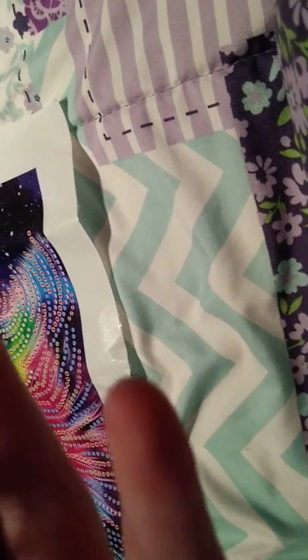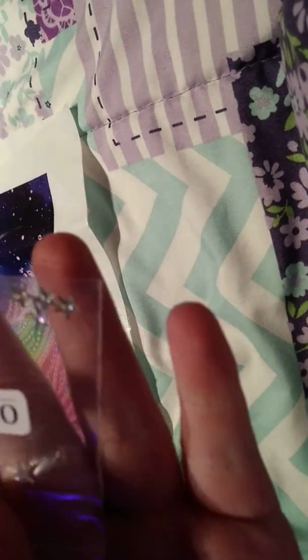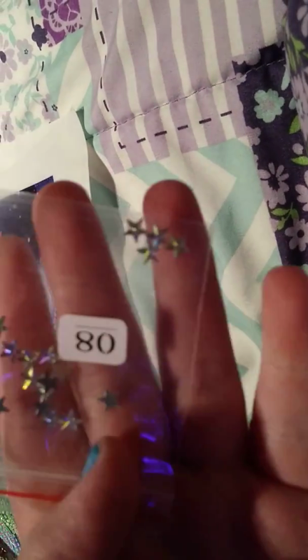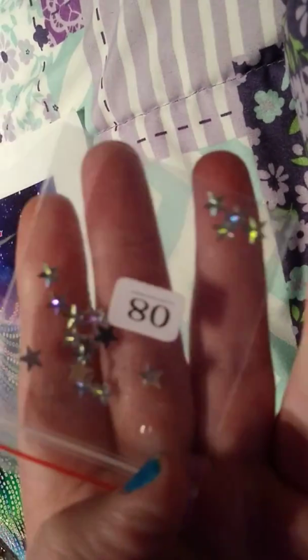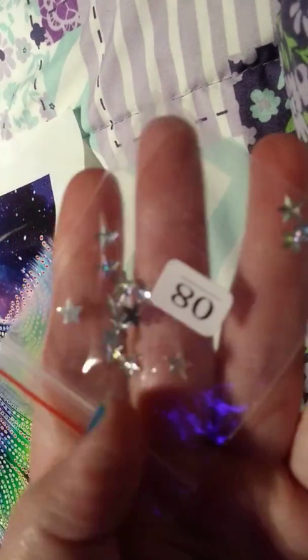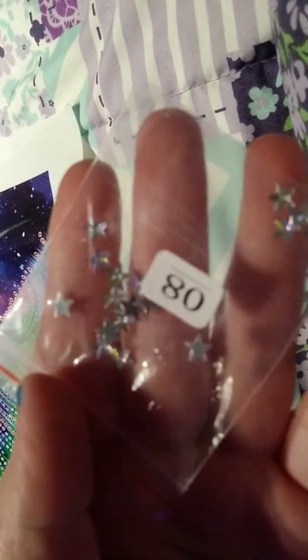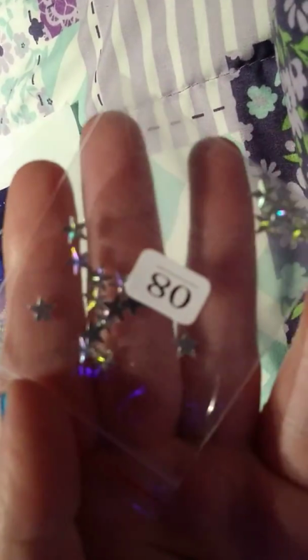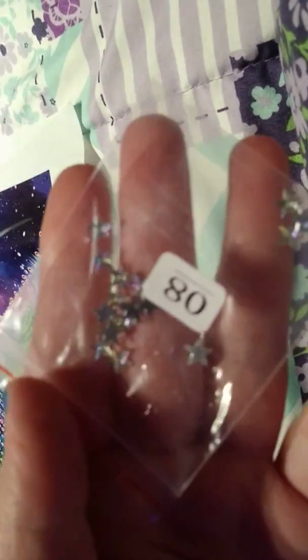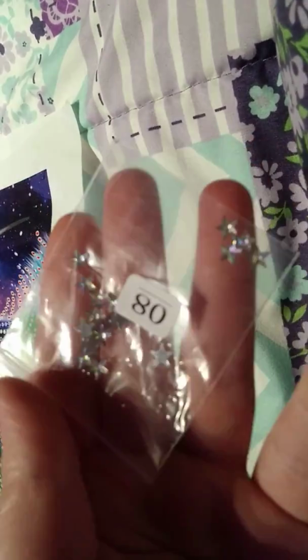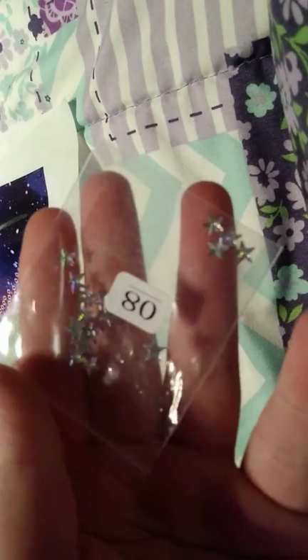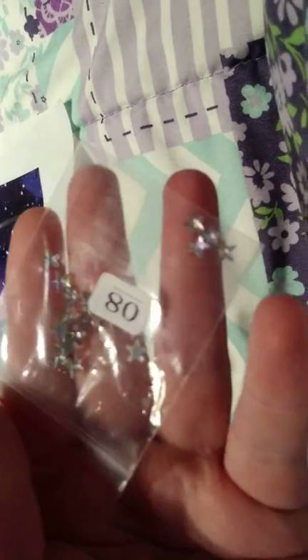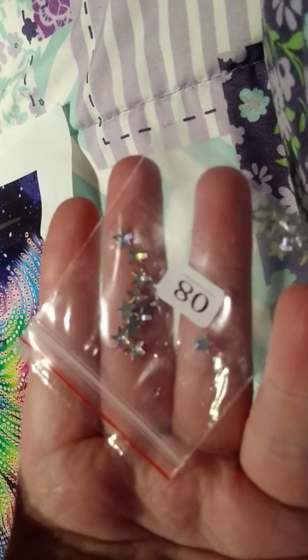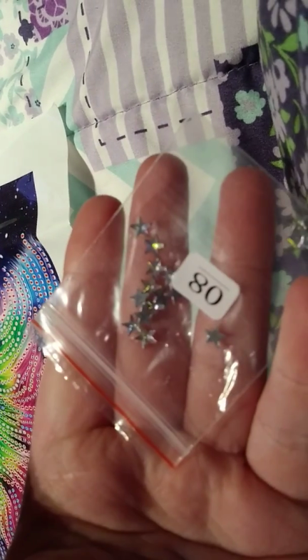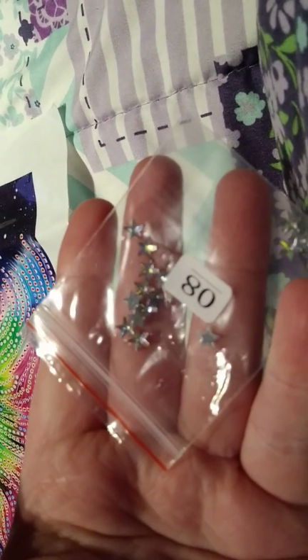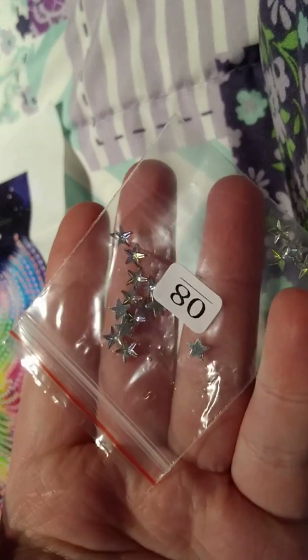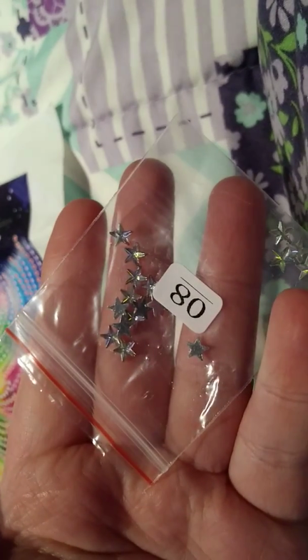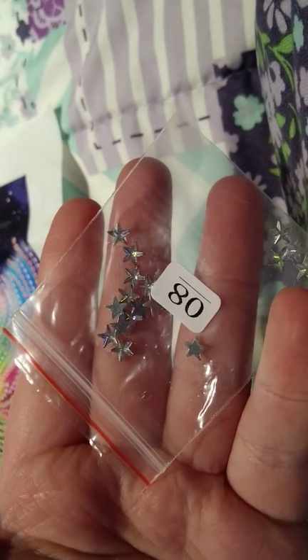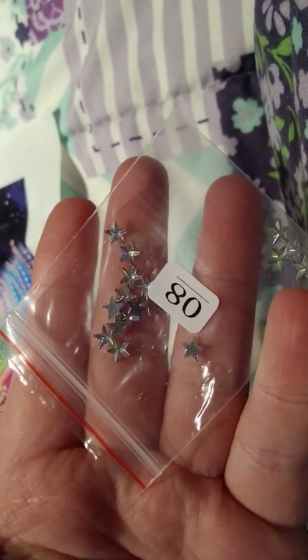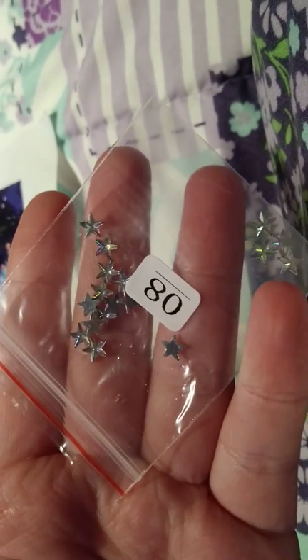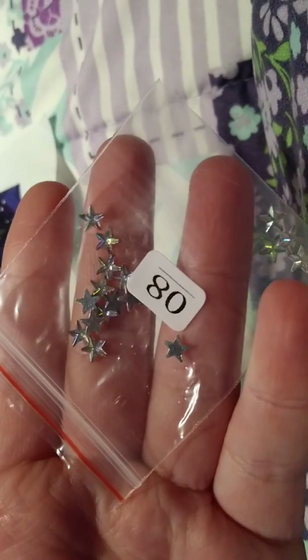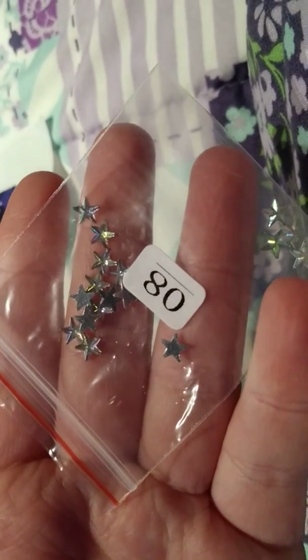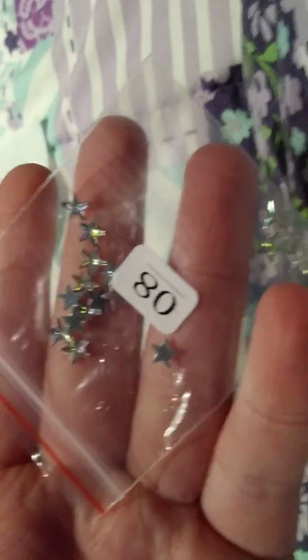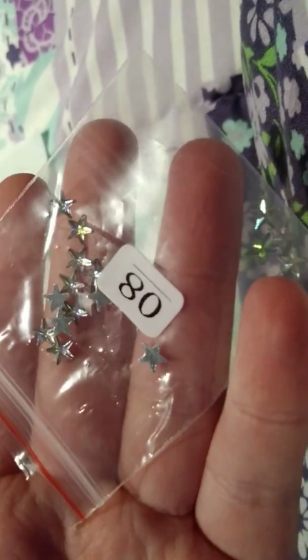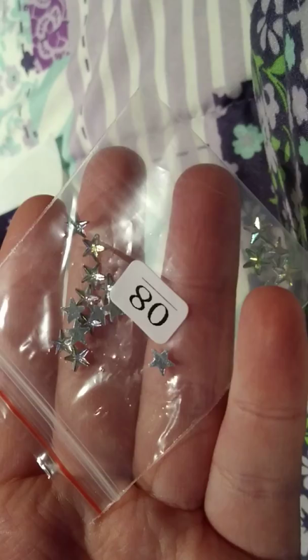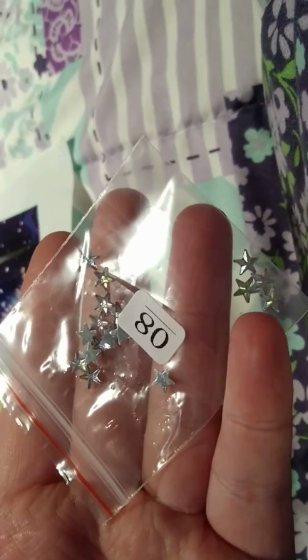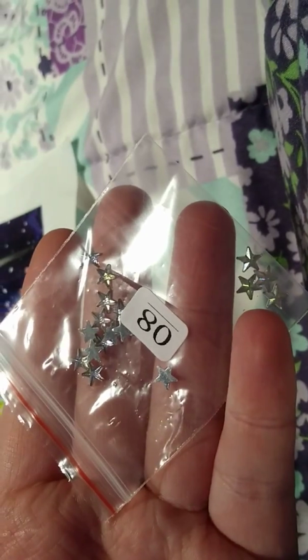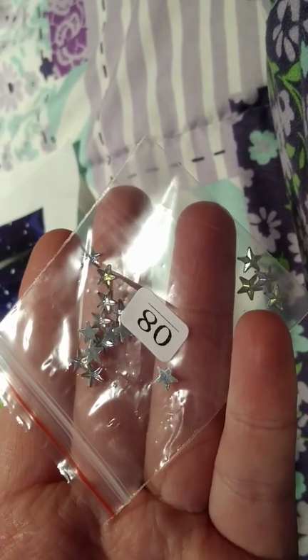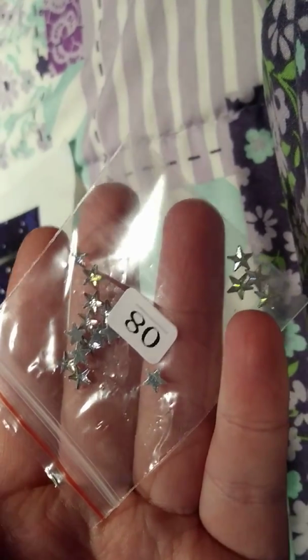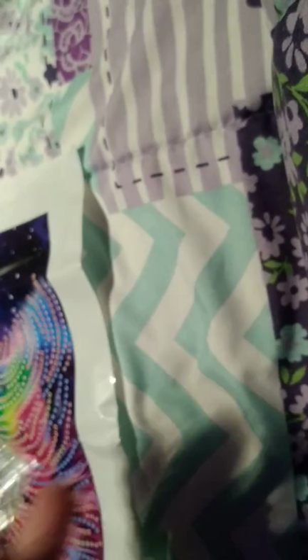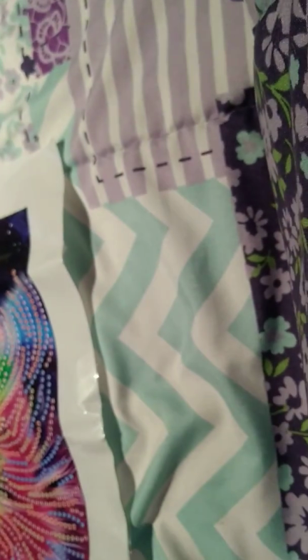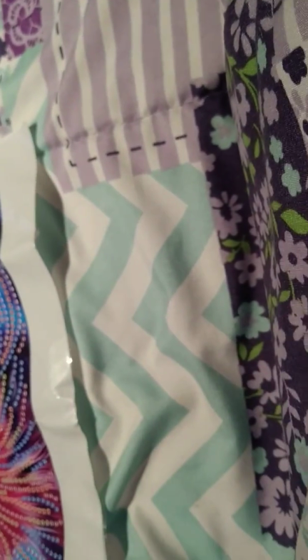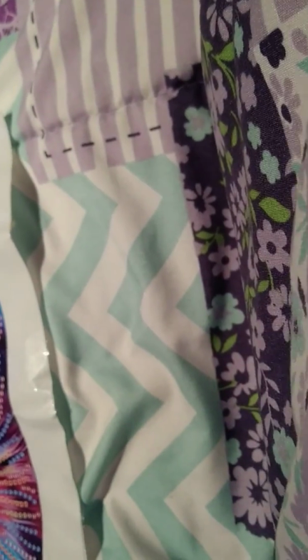These are so beautiful — look at these stars! I've never seen those before.